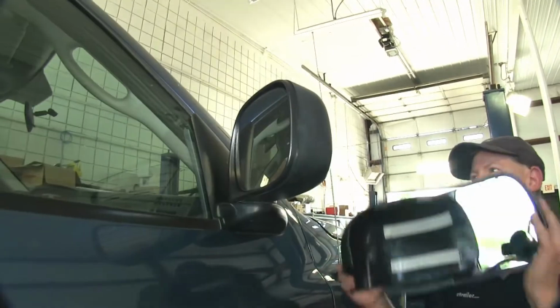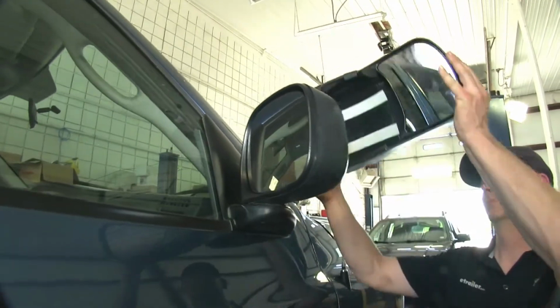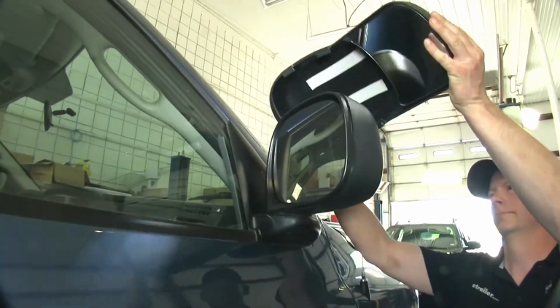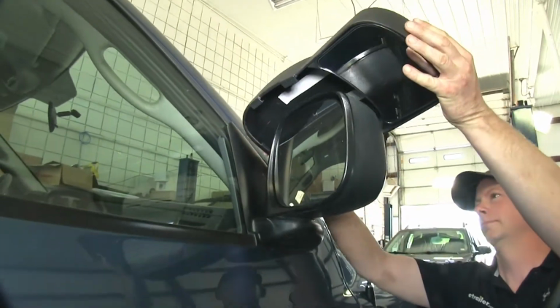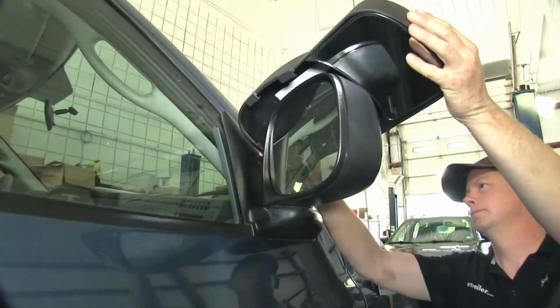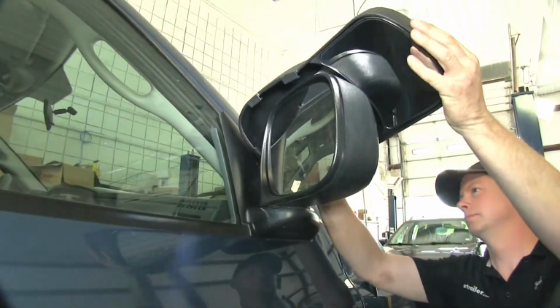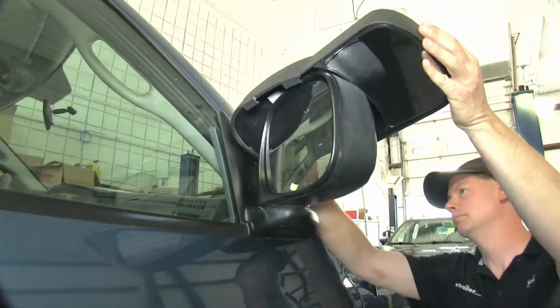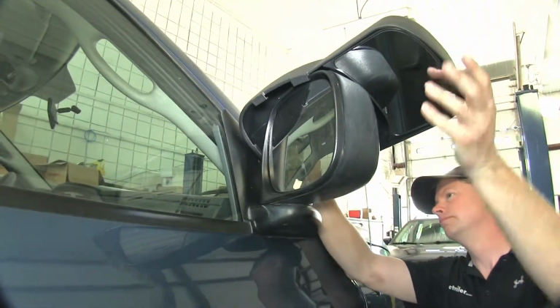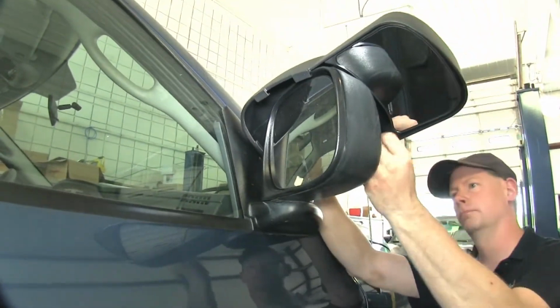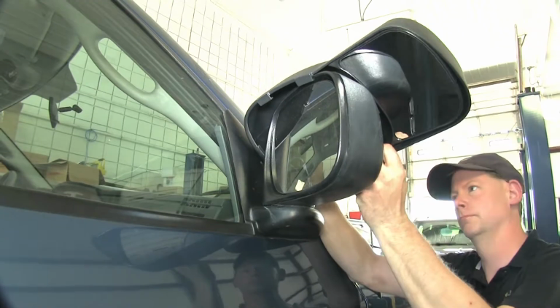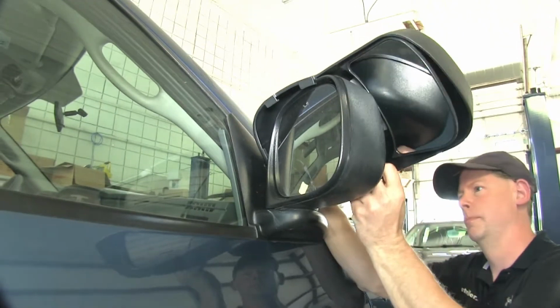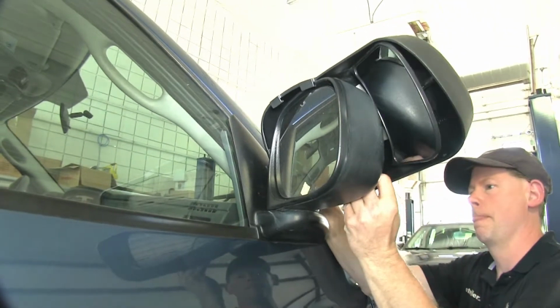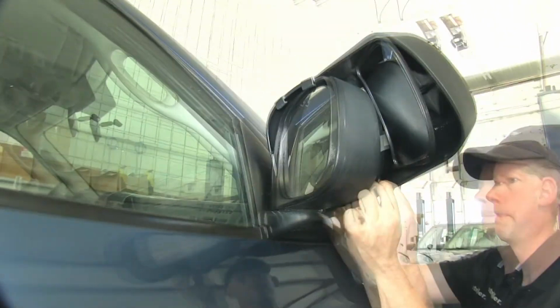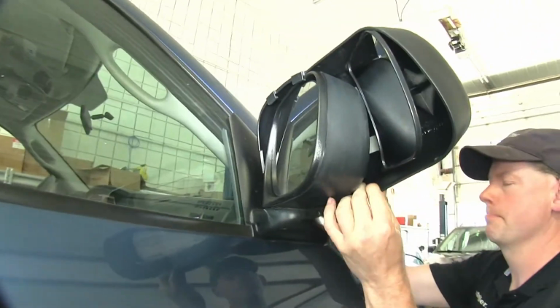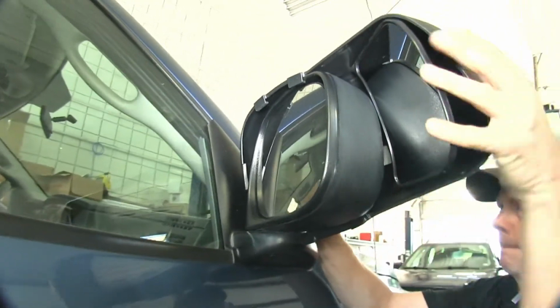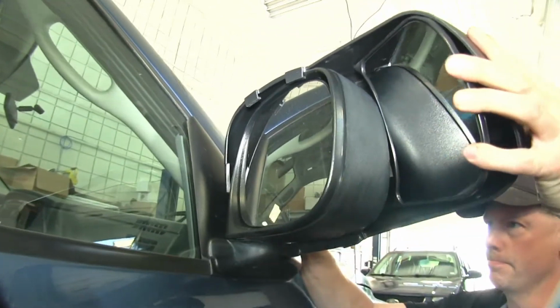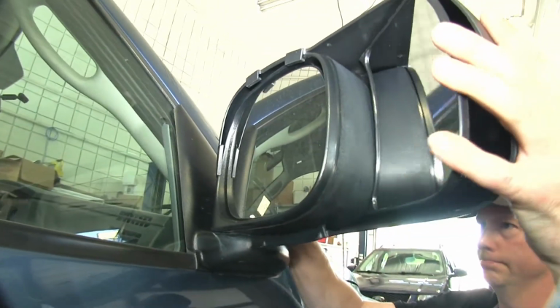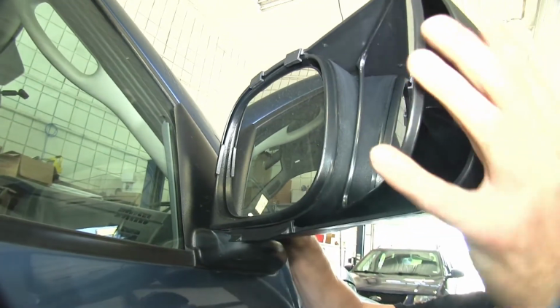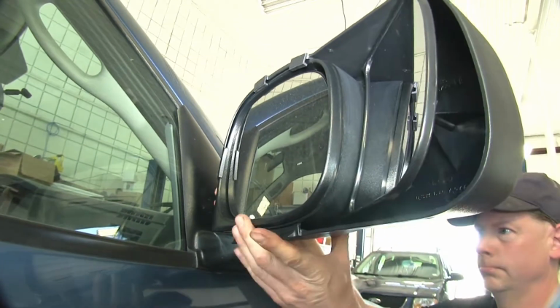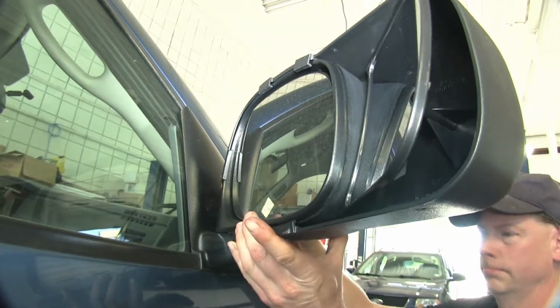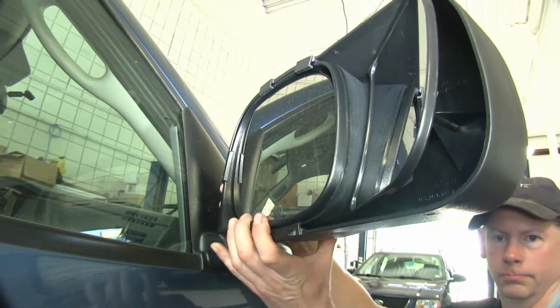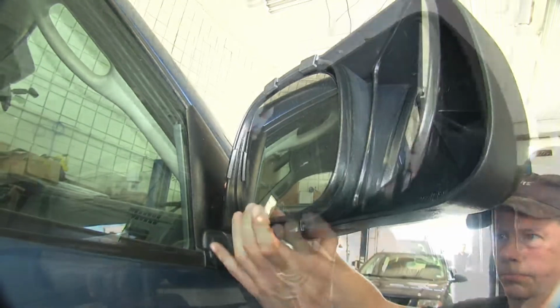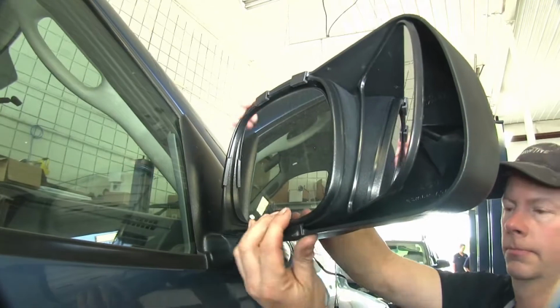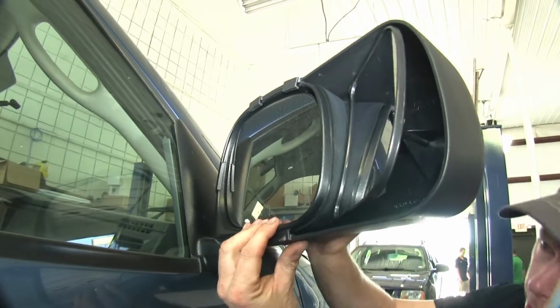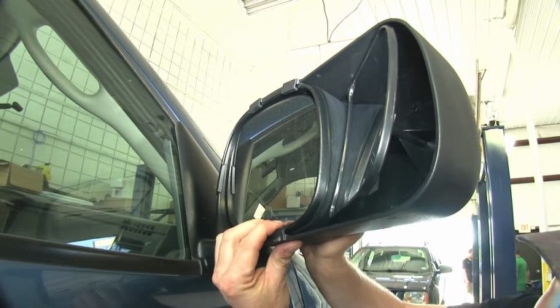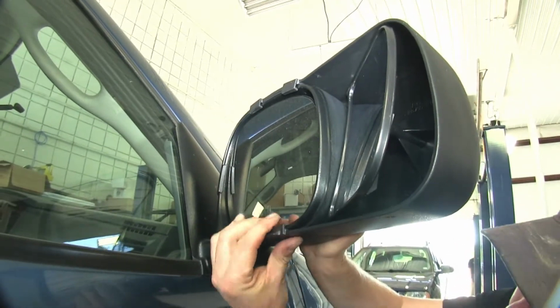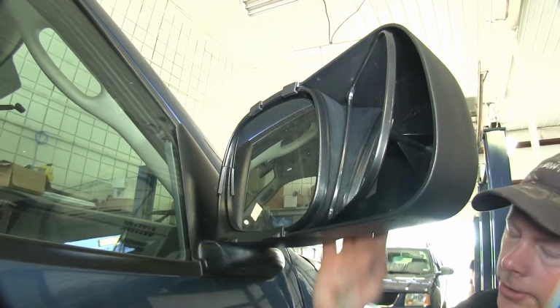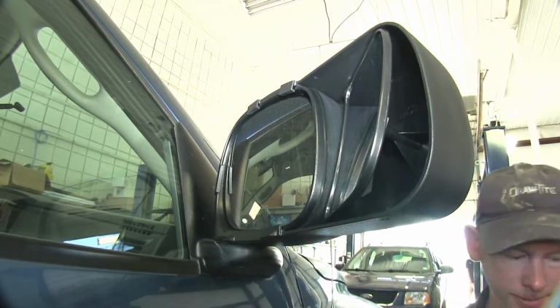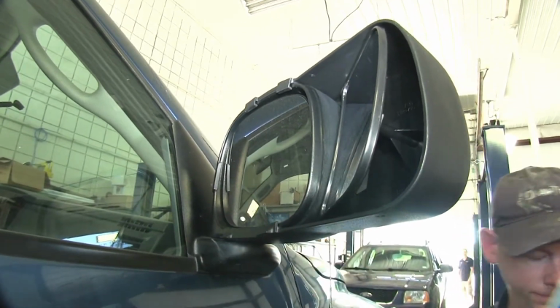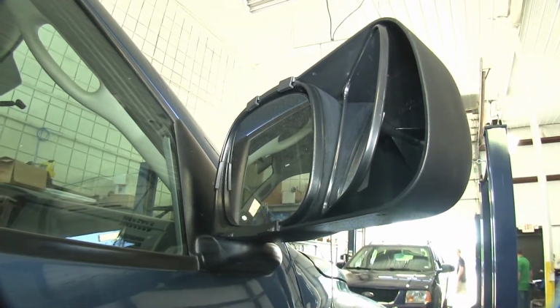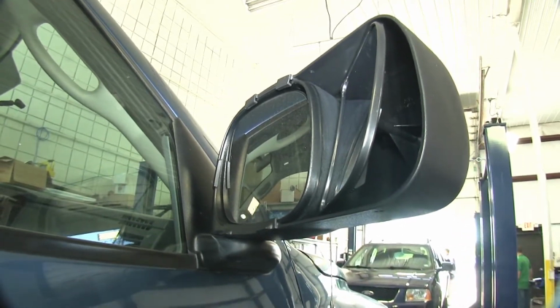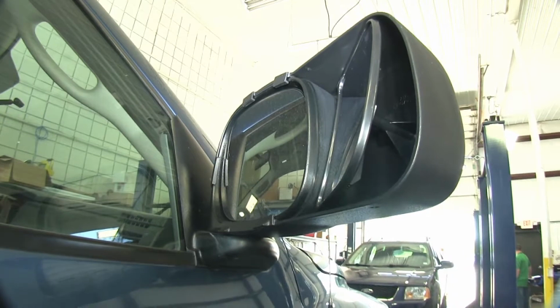We'll start off on the passenger side. Go ahead and catch the top edge of the factory mirror first, then slowly bring the mirror around towards the bottom. You can push the bottom part of the K-Source mirror into place where it snaps onto the outside edge of the factory mirror. And that's all it takes to install it and hold it in place.